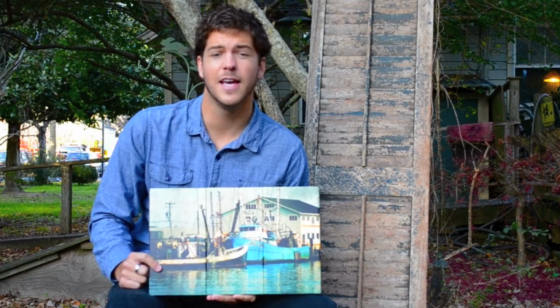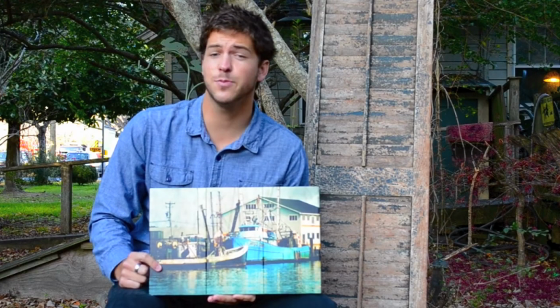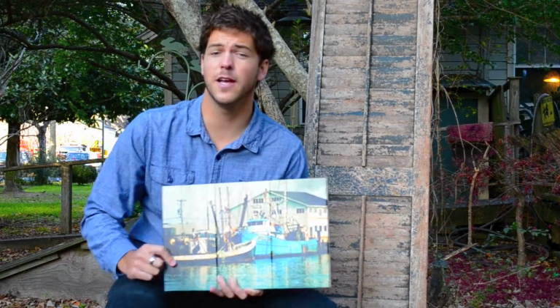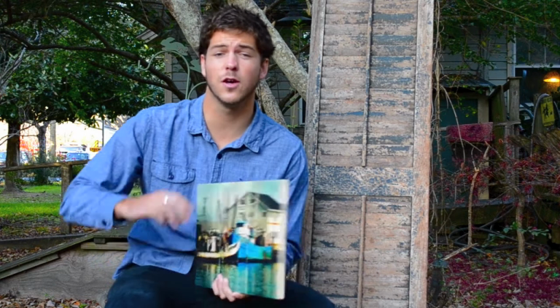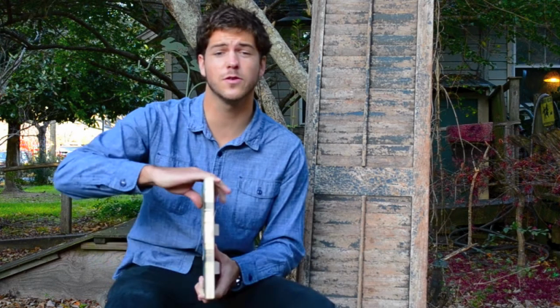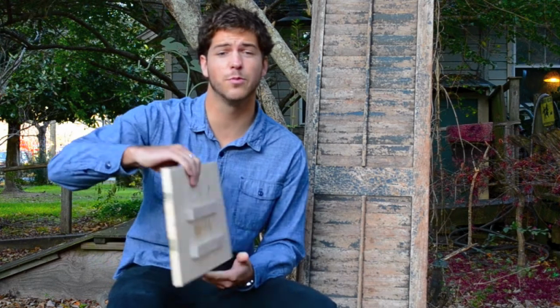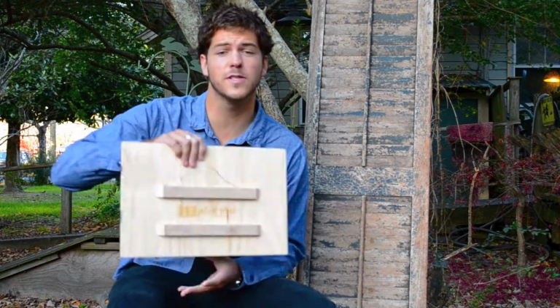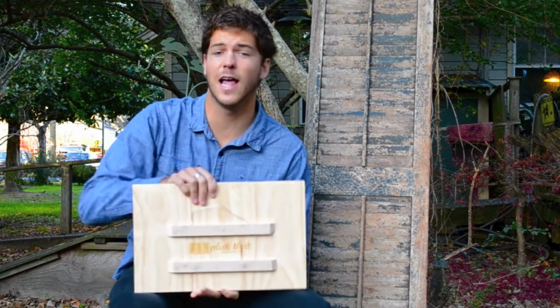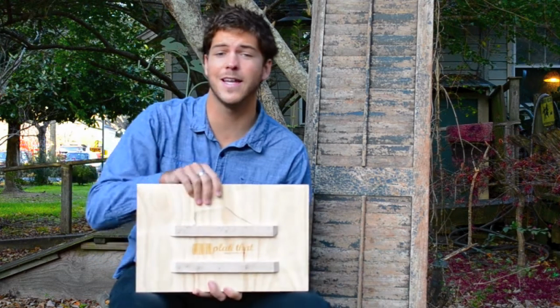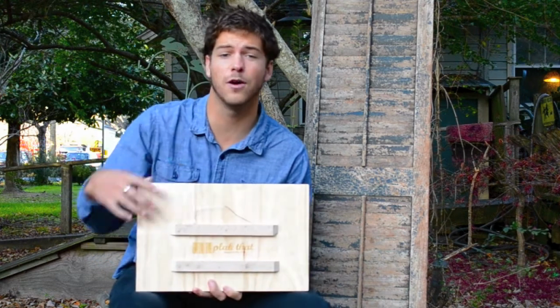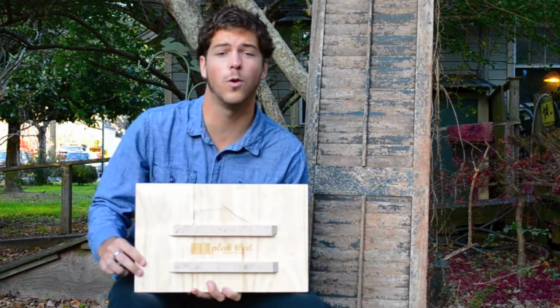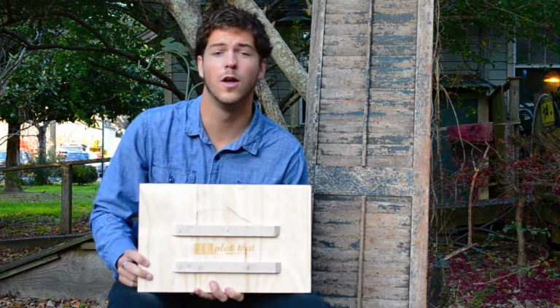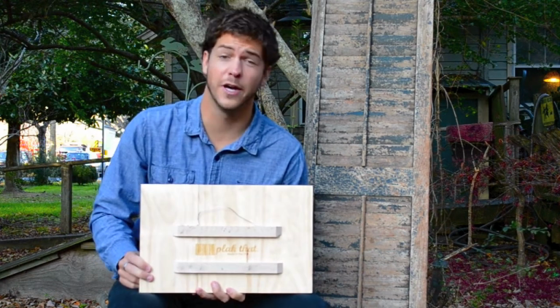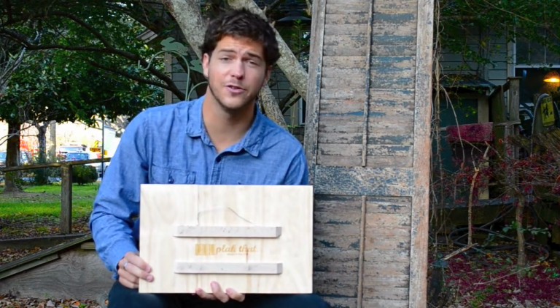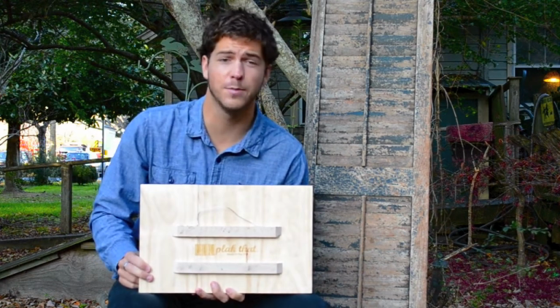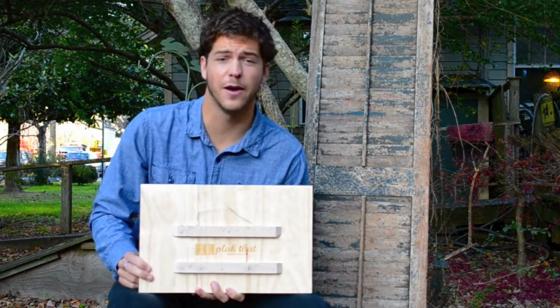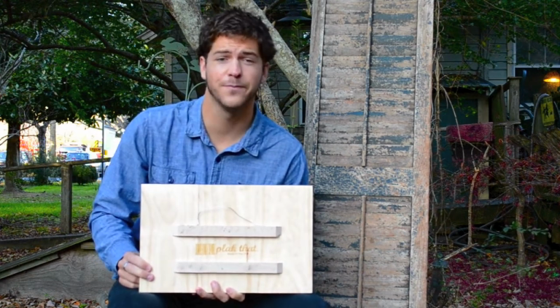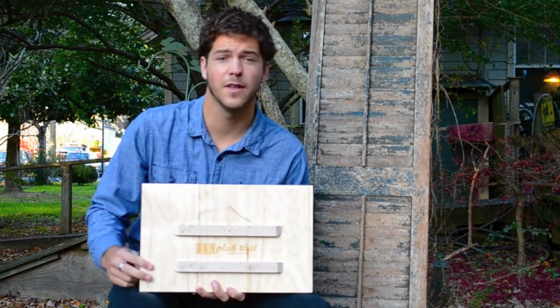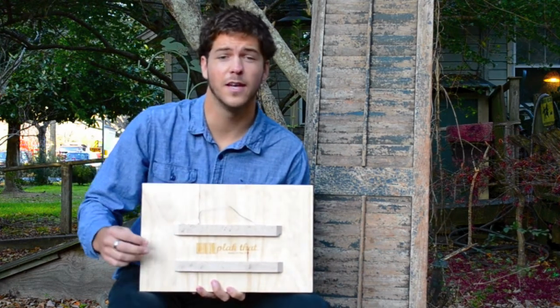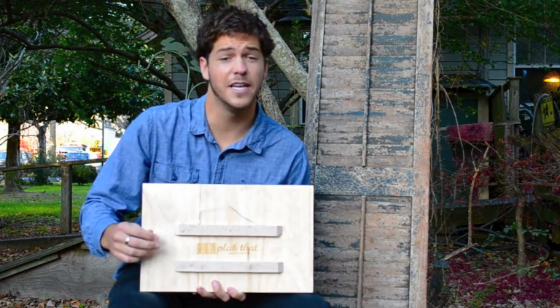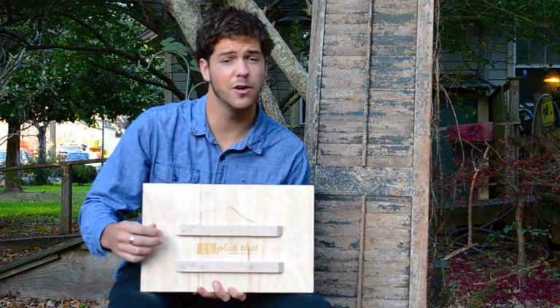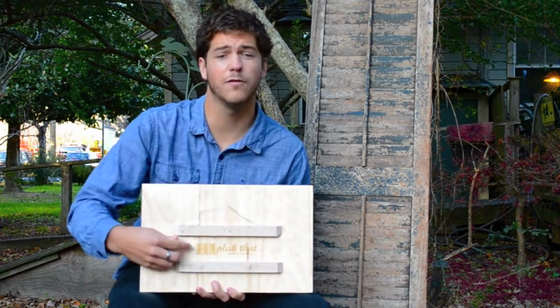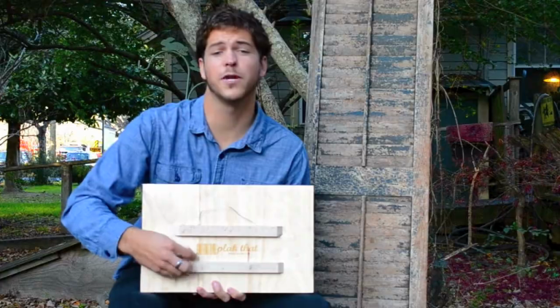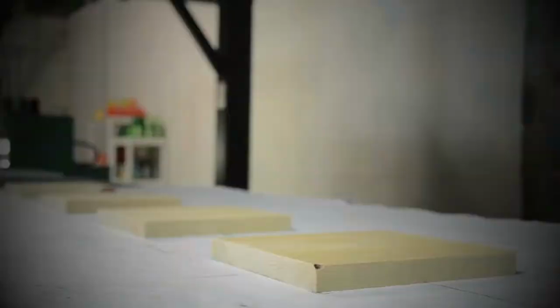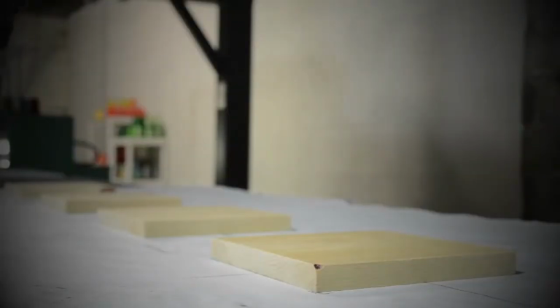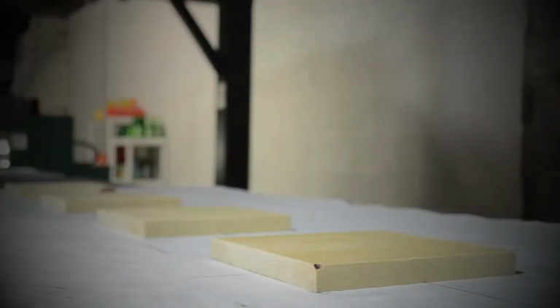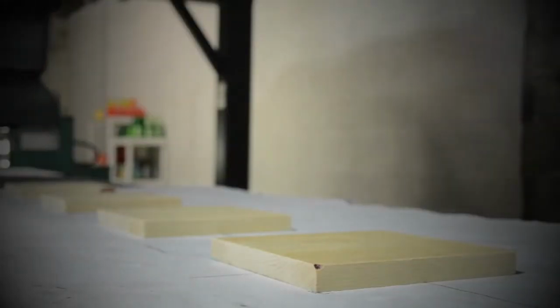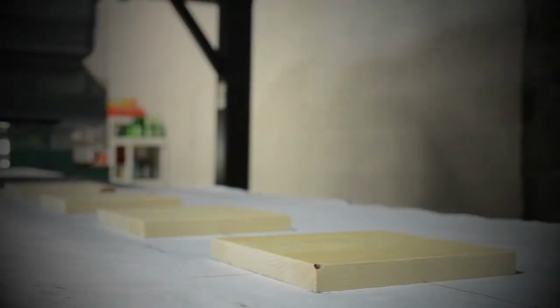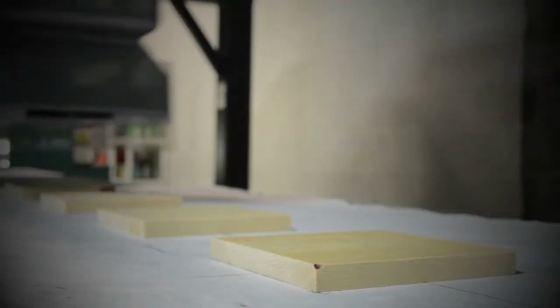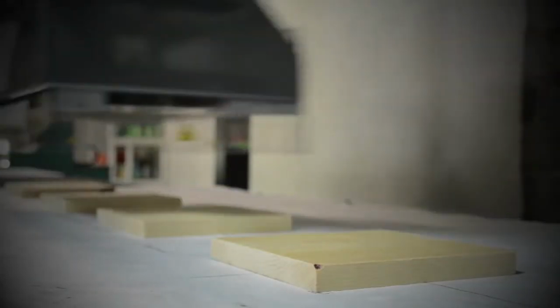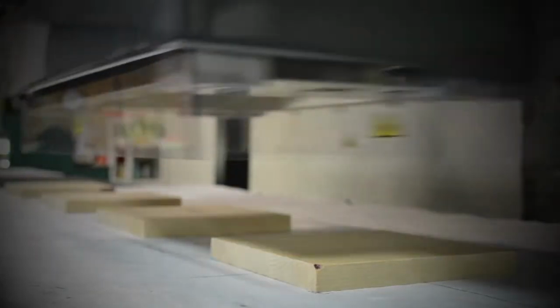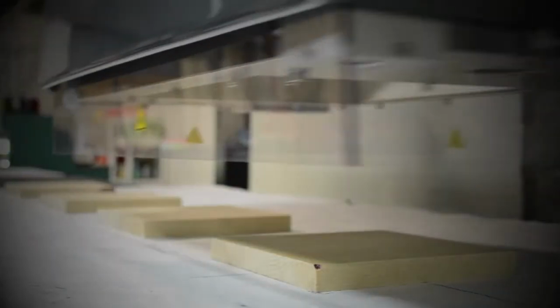Each print has horizontal supports that allow it to hang off the wall, creating a drop shadow. In addition, all of our prints are laser etched on the back to guarantee authenticity.